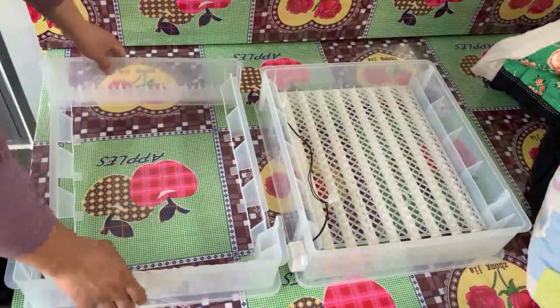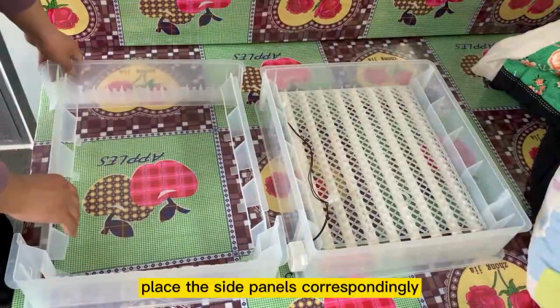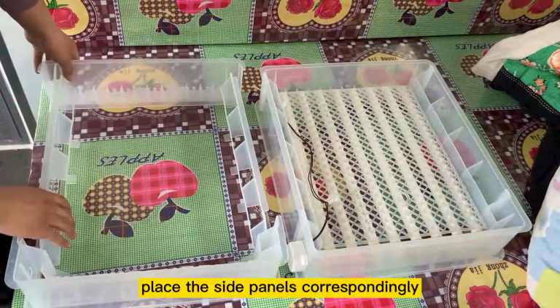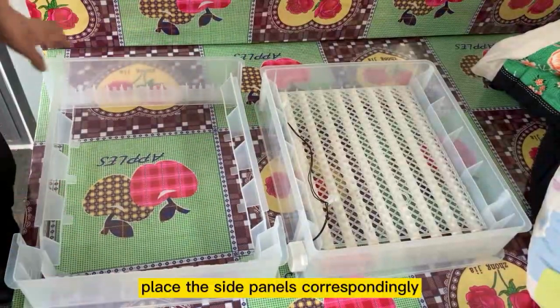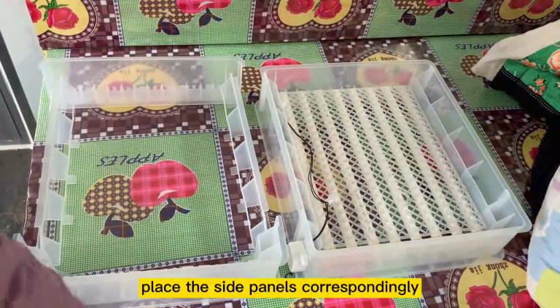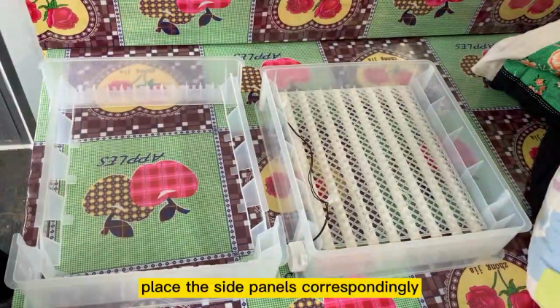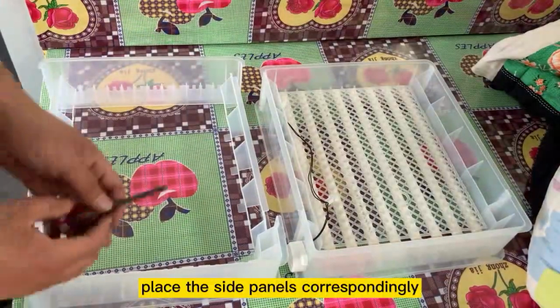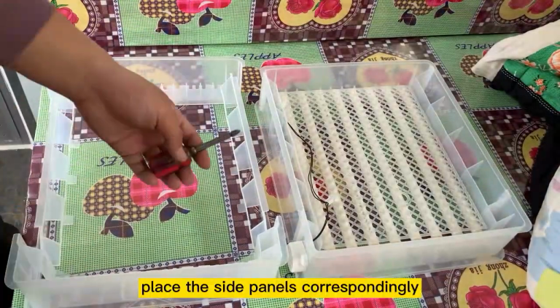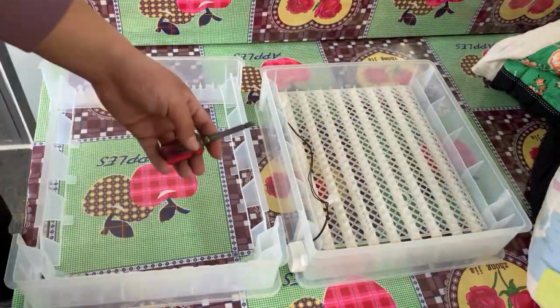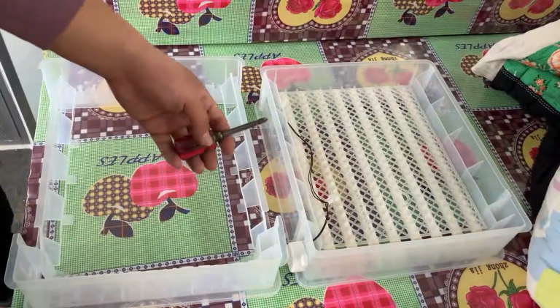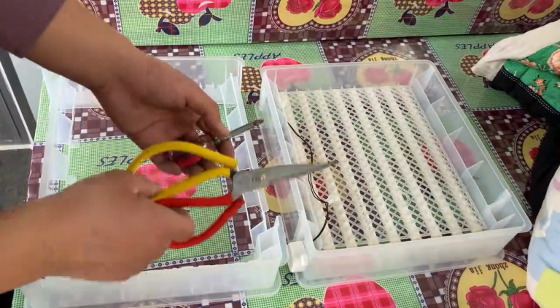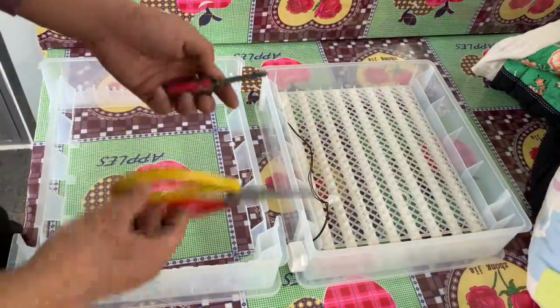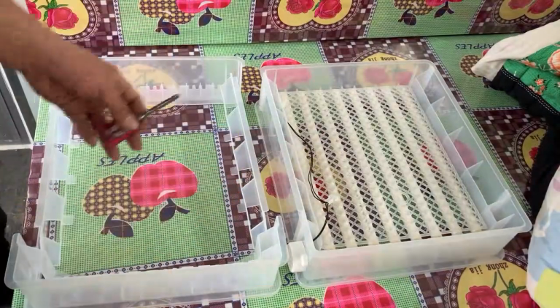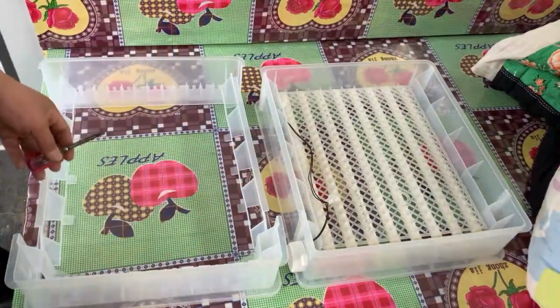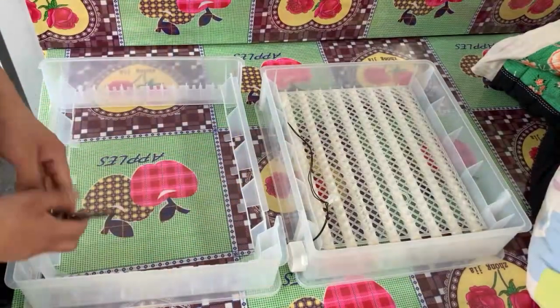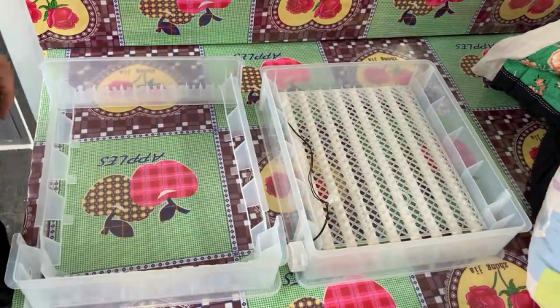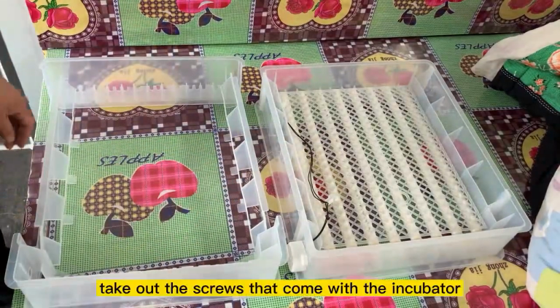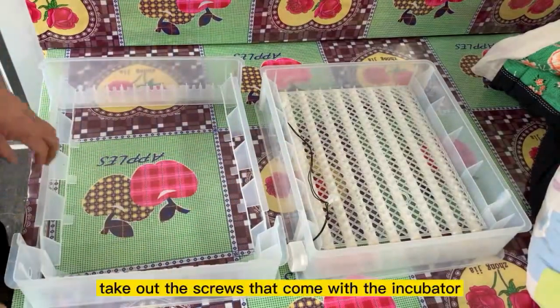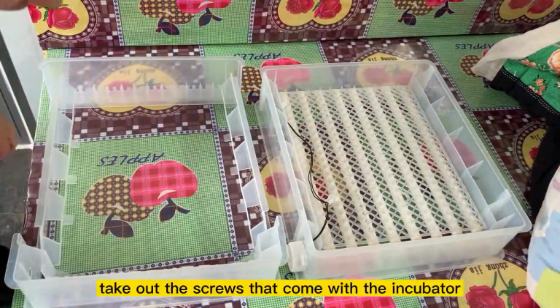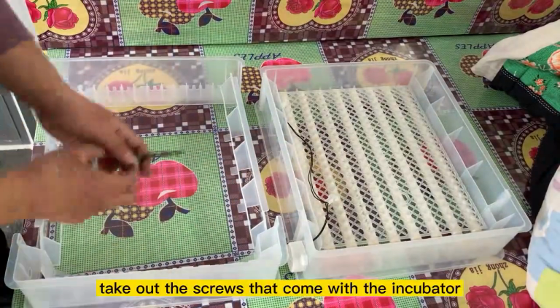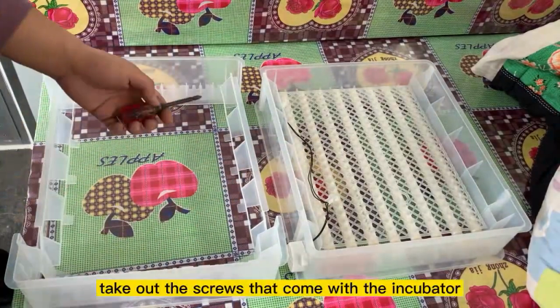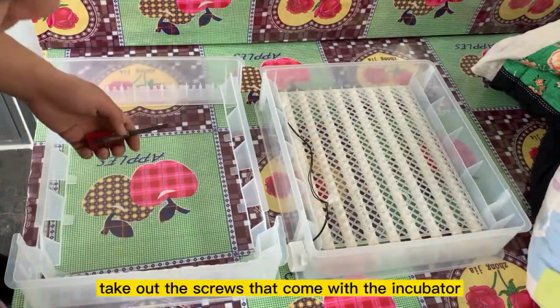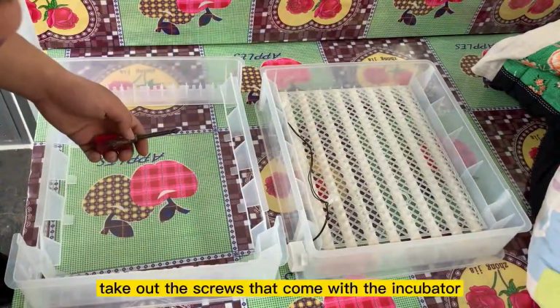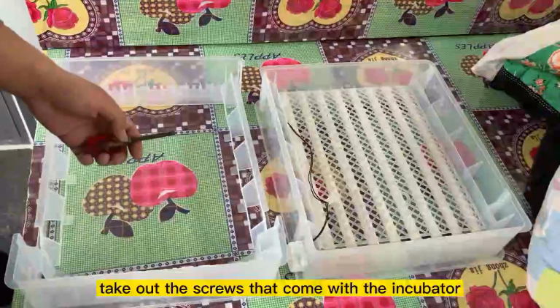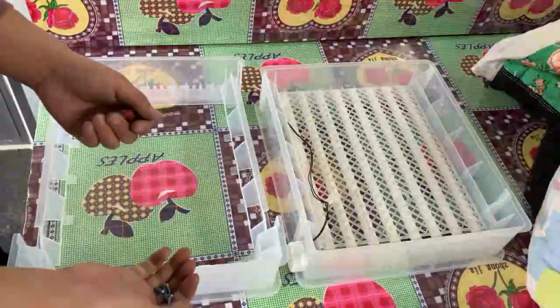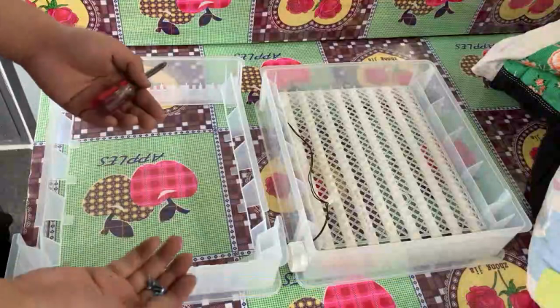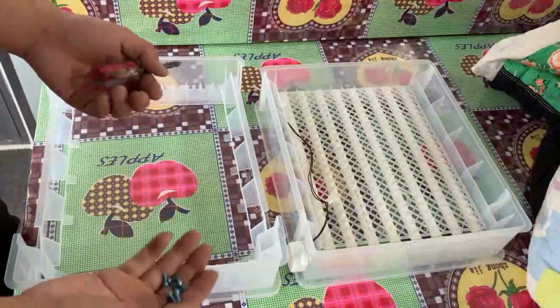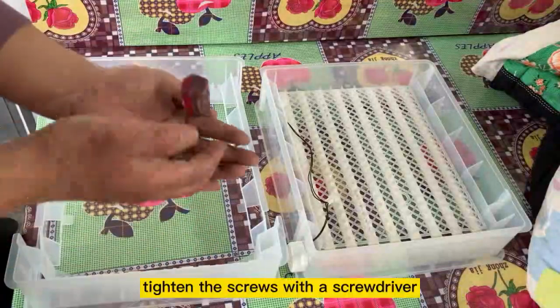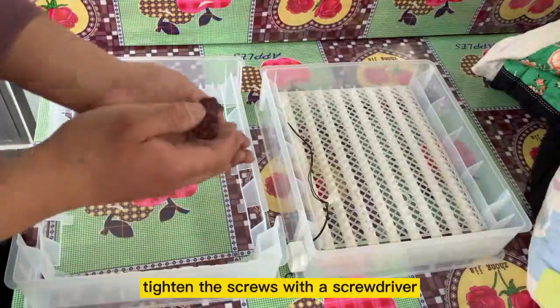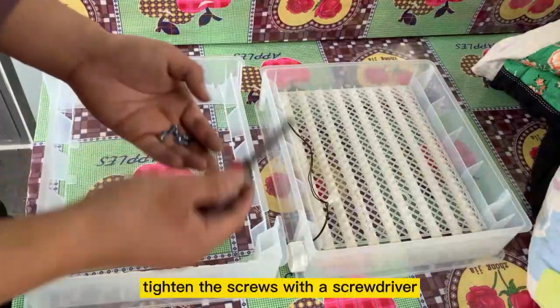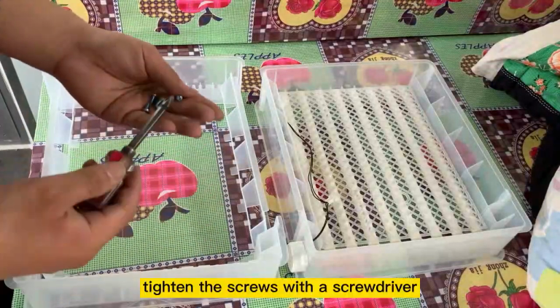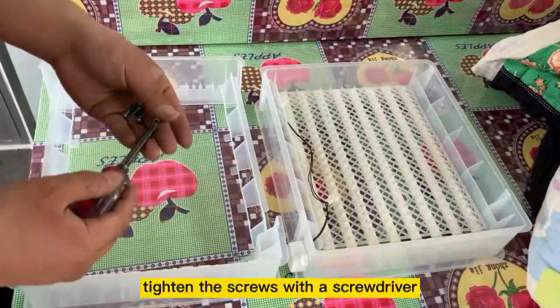Place the side panels correspondingly. Take out the screws that come with the incubator, and tighten the screws with a screwdriver.